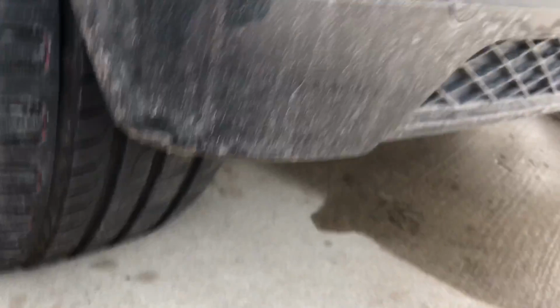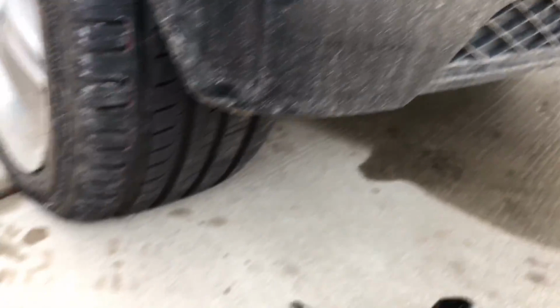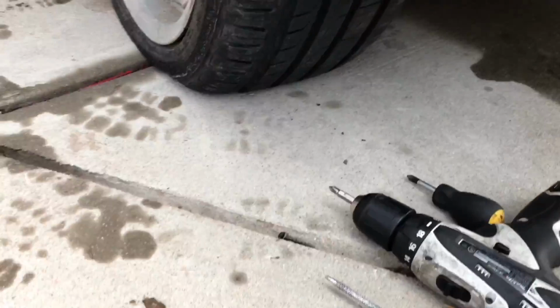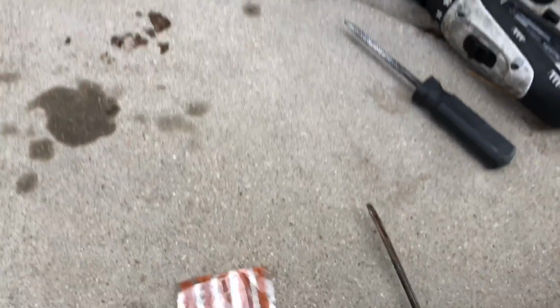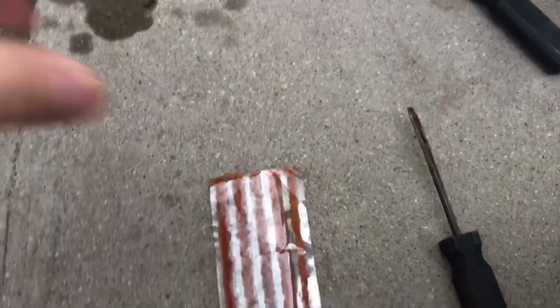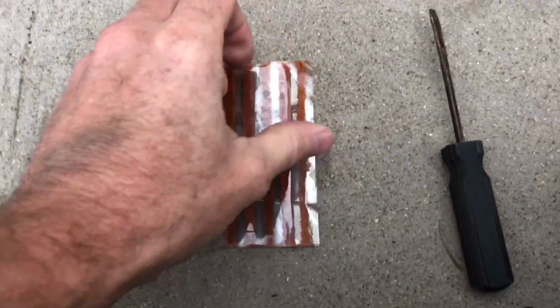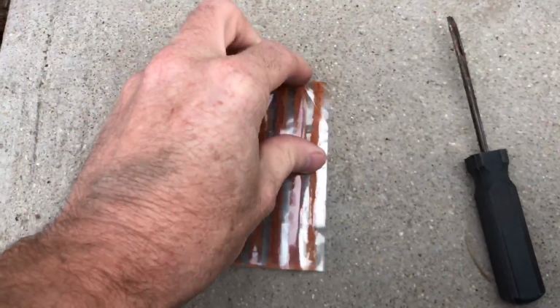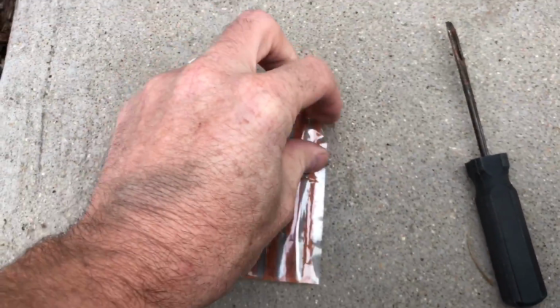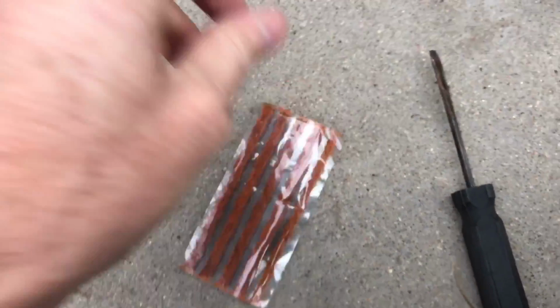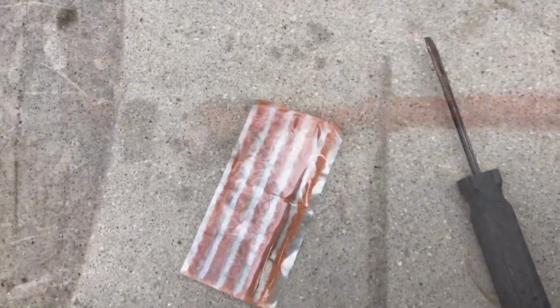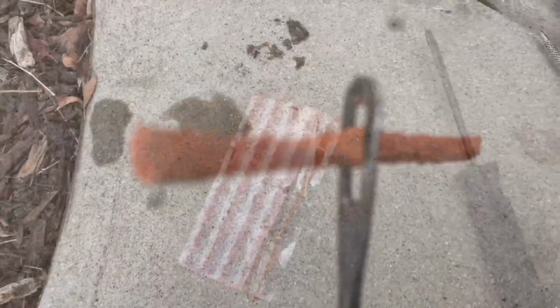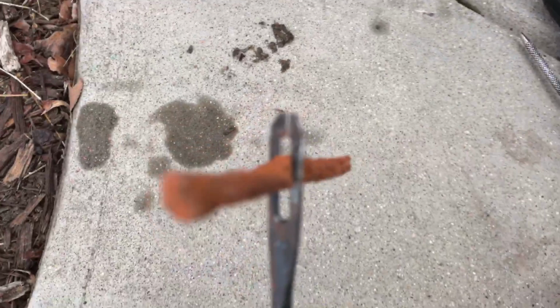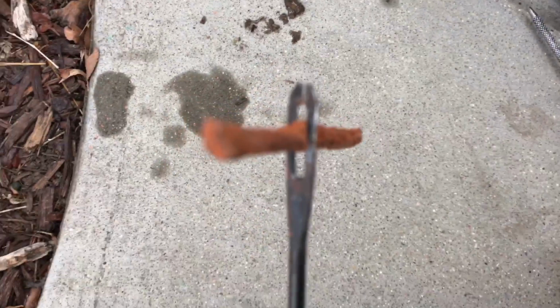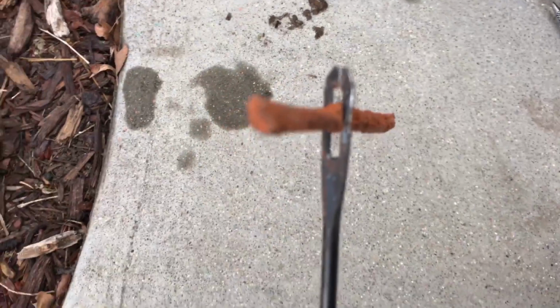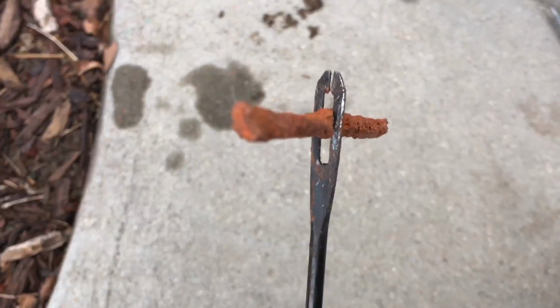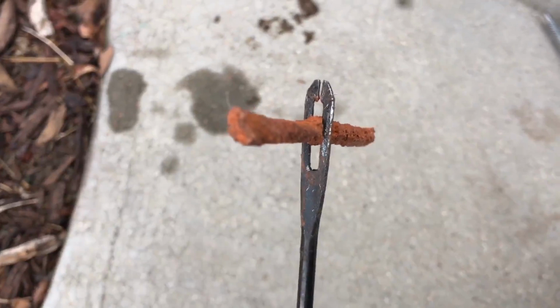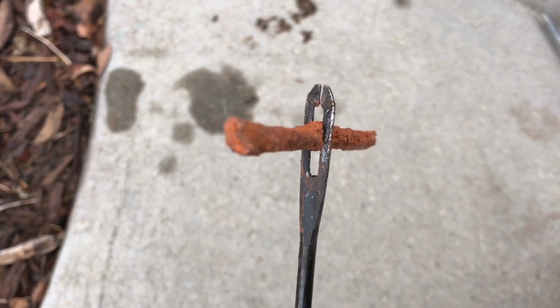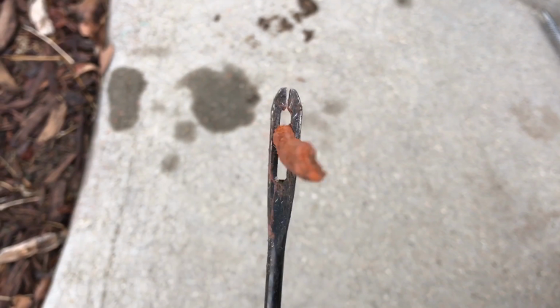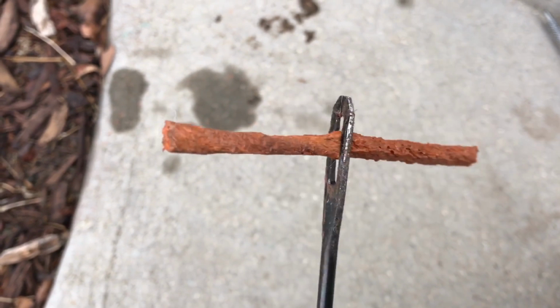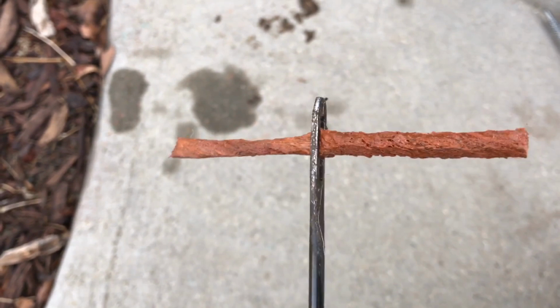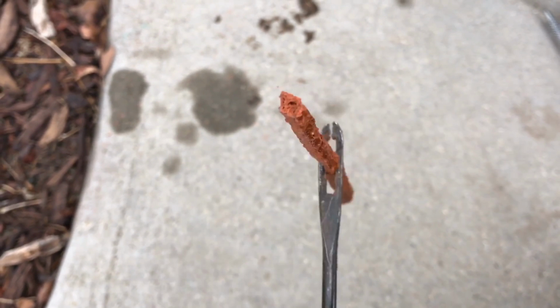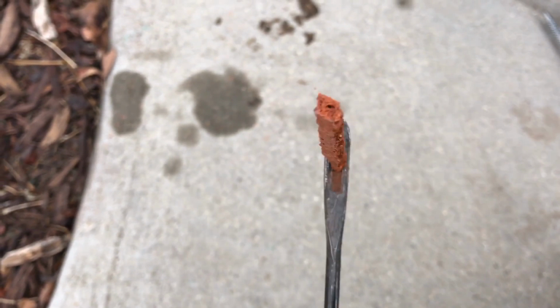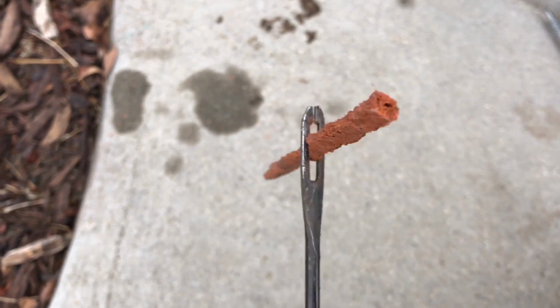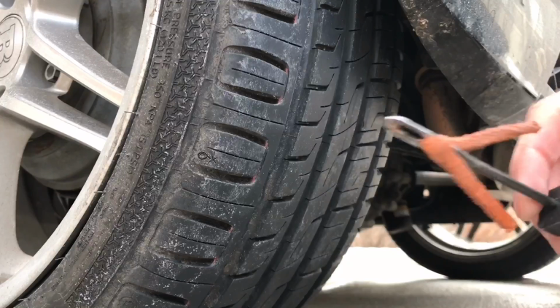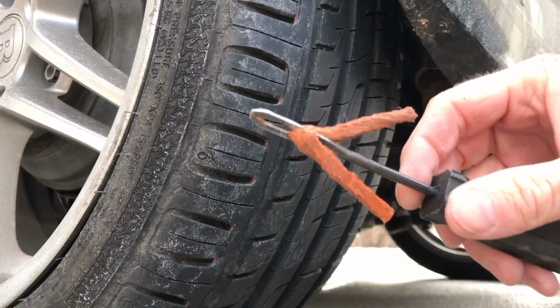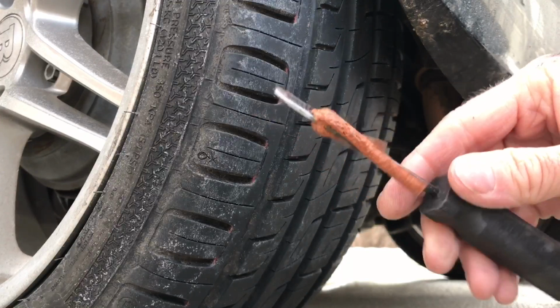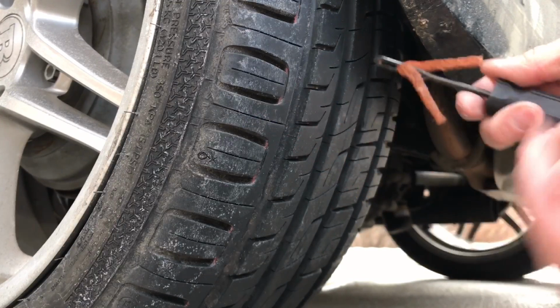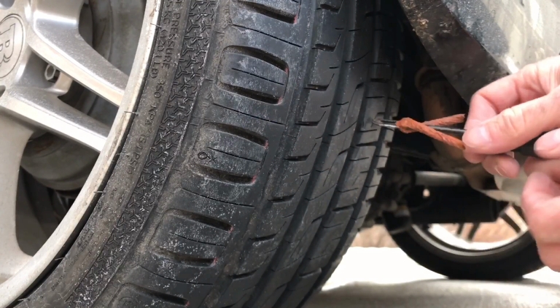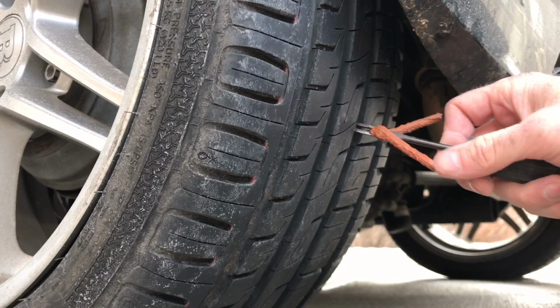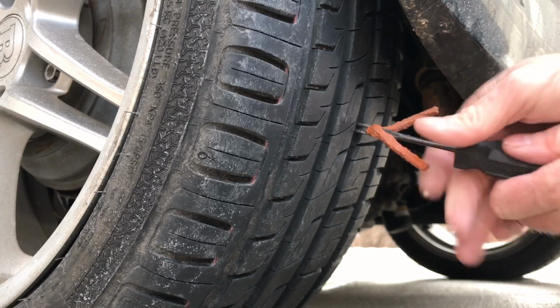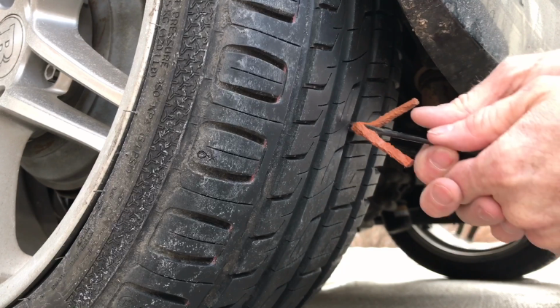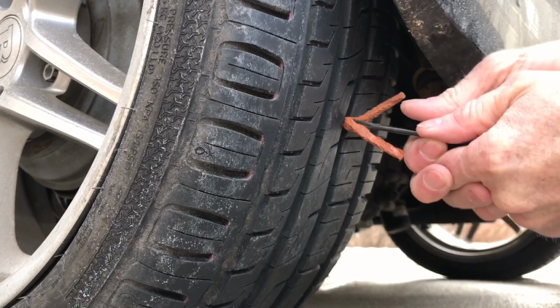All right, so there's that. I'm going to pull one of these guys out. If you notice, I just slid this through the tool there. Now put this guy through.